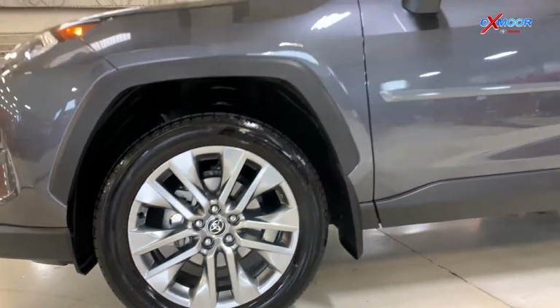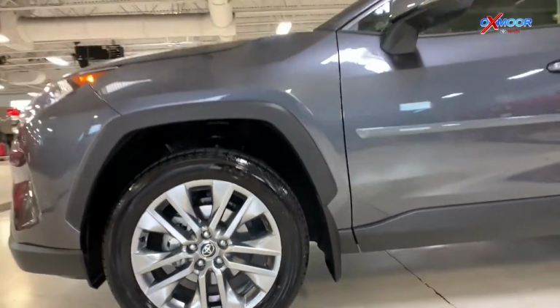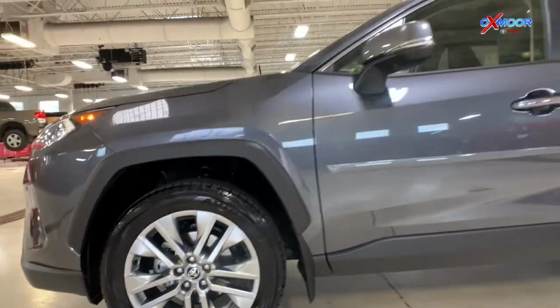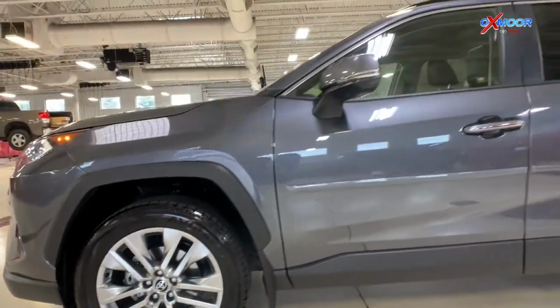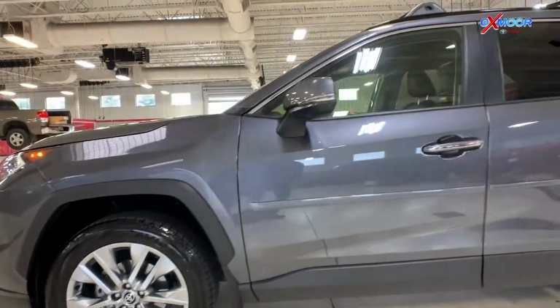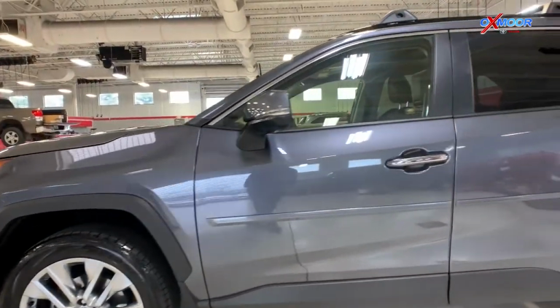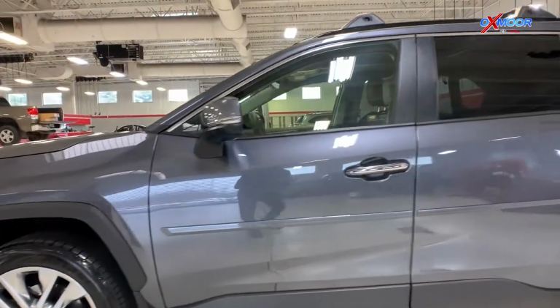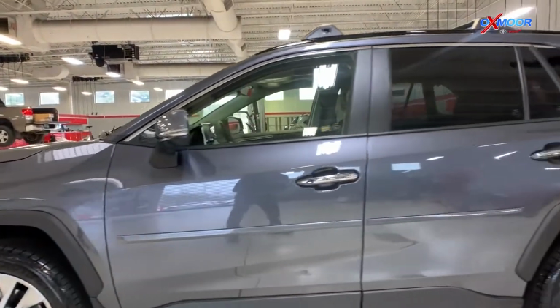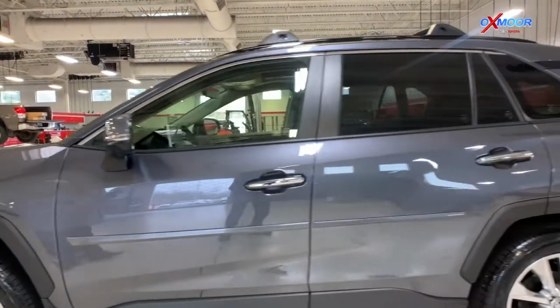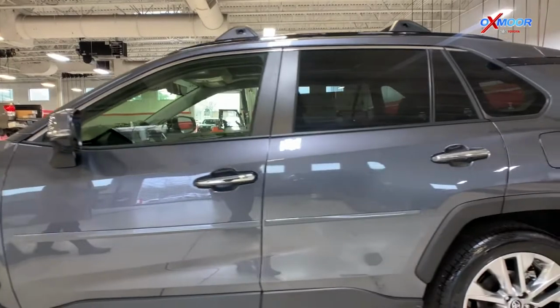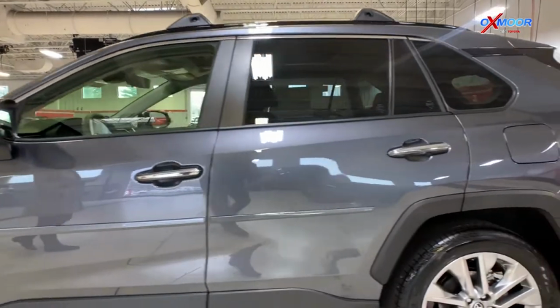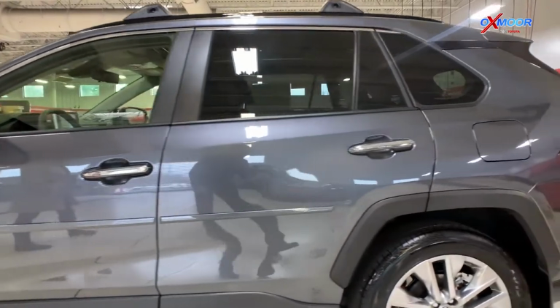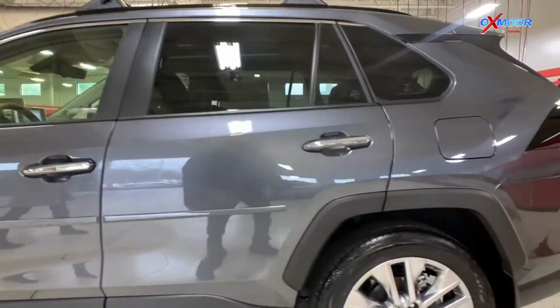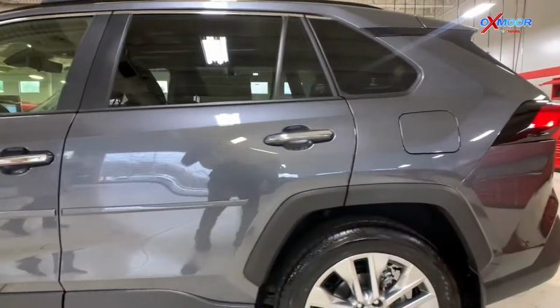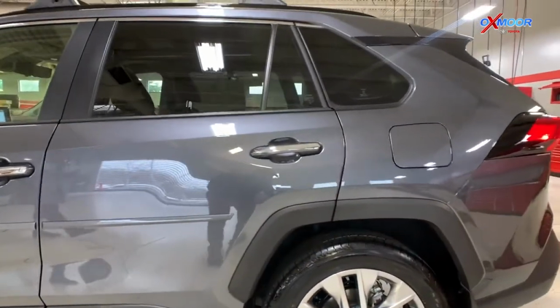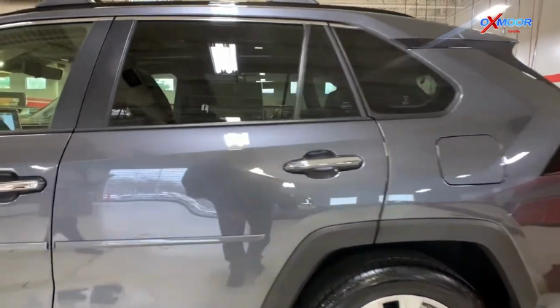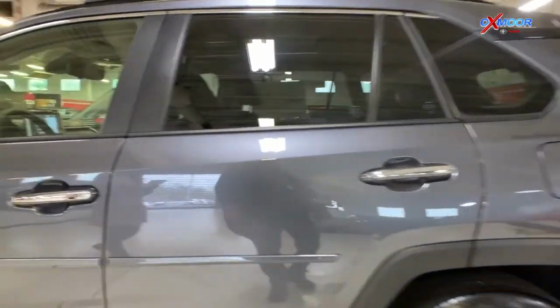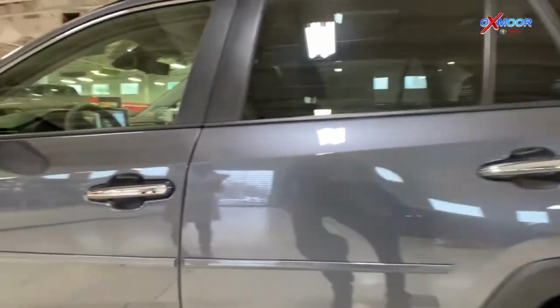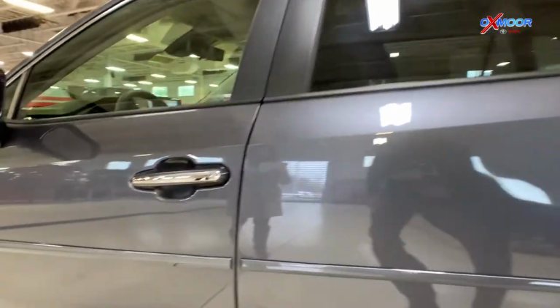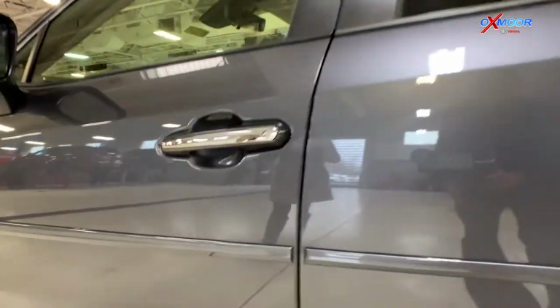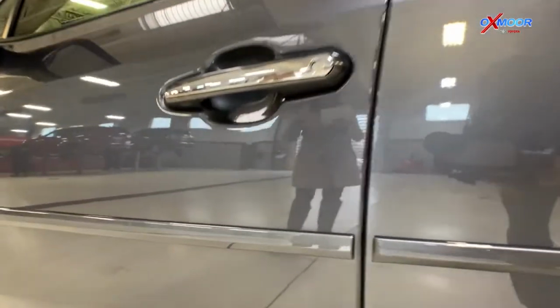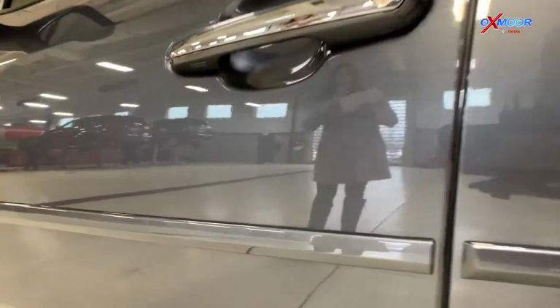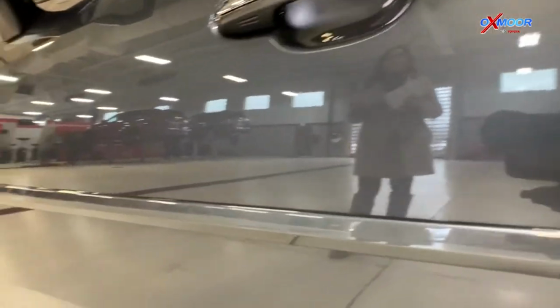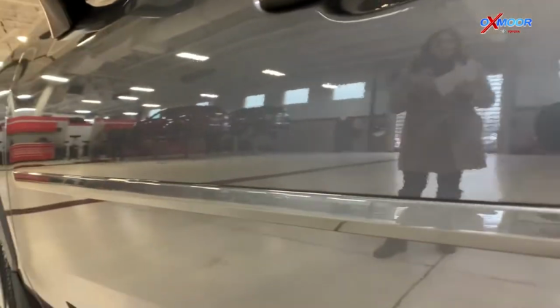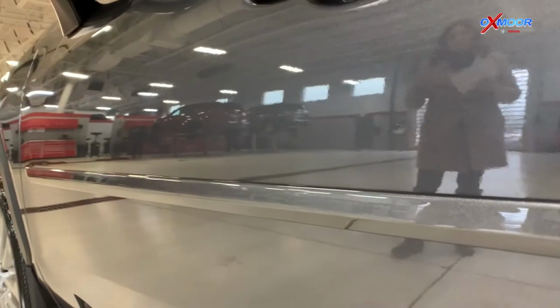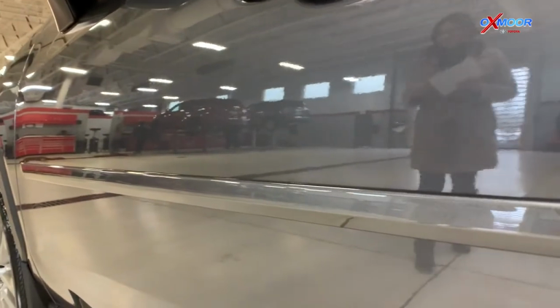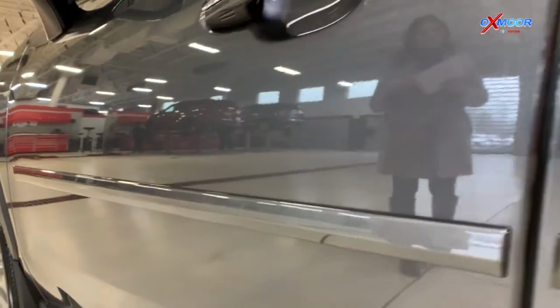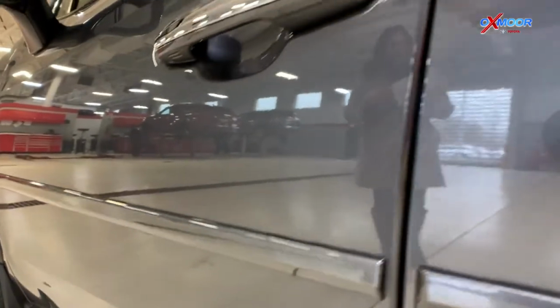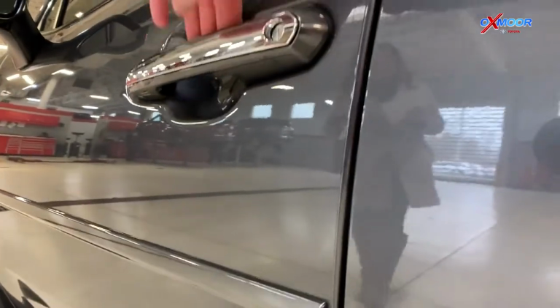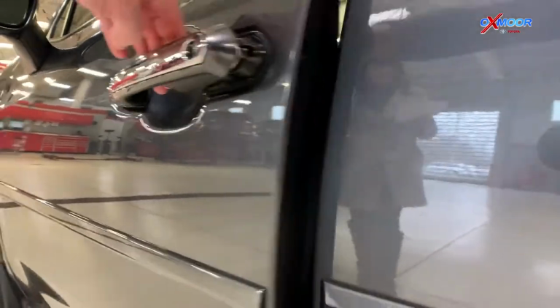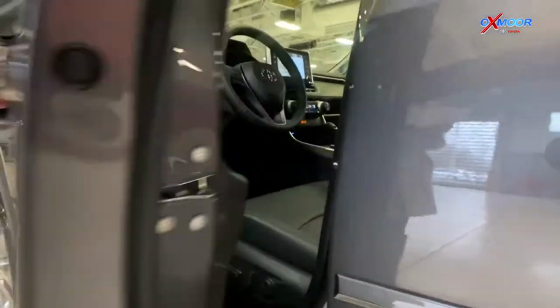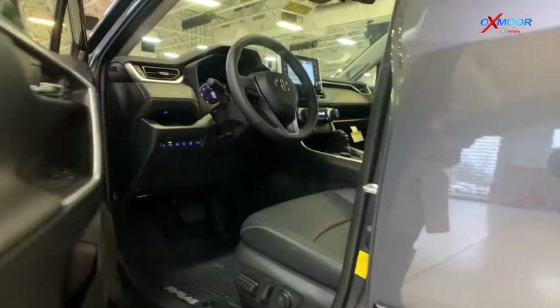The vehicle does have the body side molding. That's actually really good for door swings and shopping carts — those accidents do happen, so it's nice to have that.